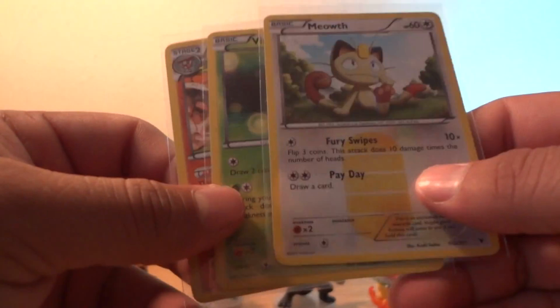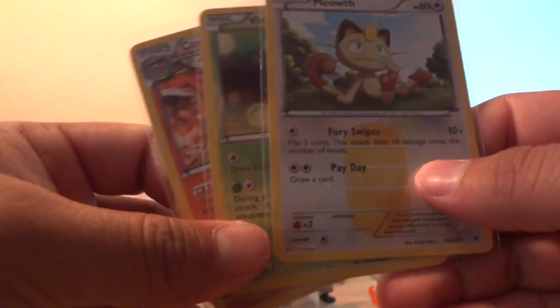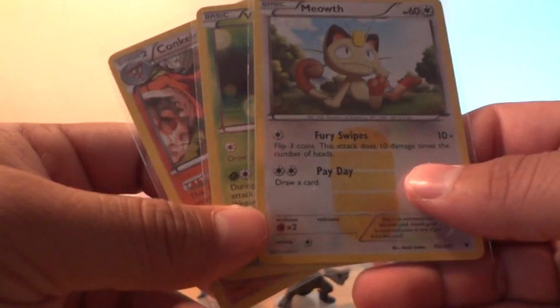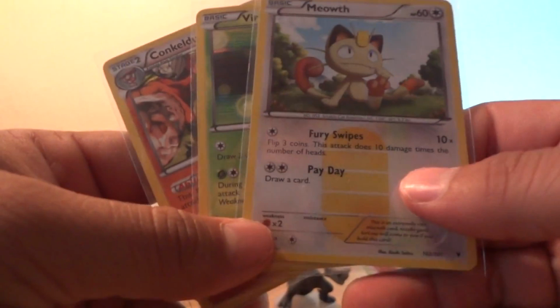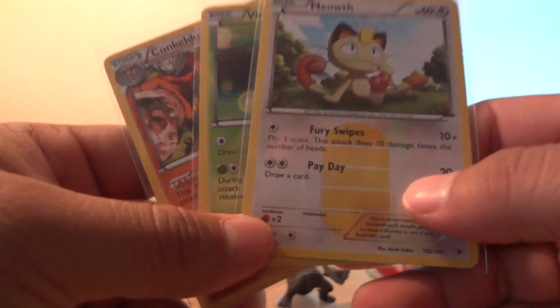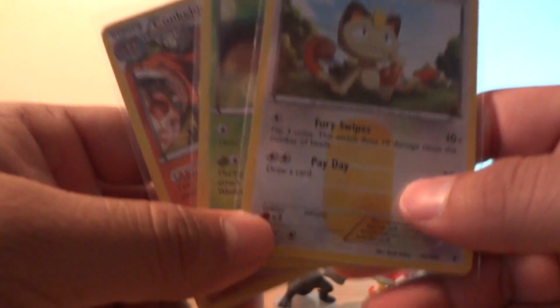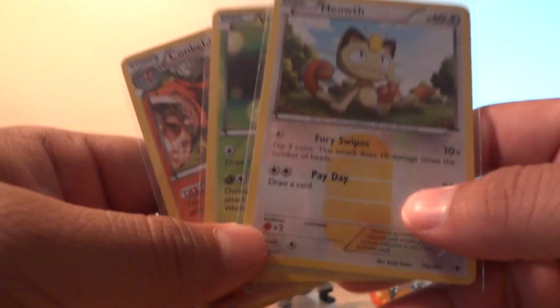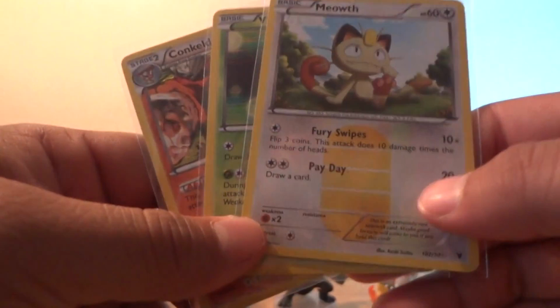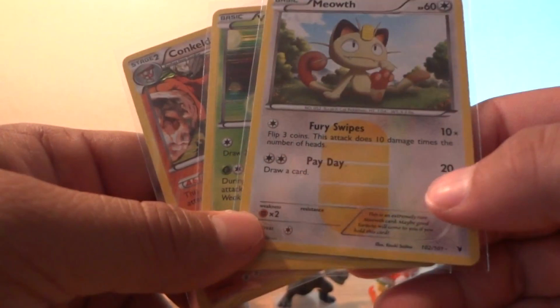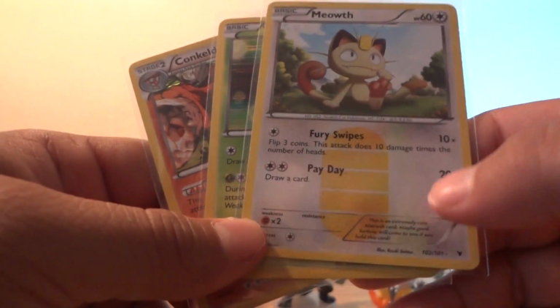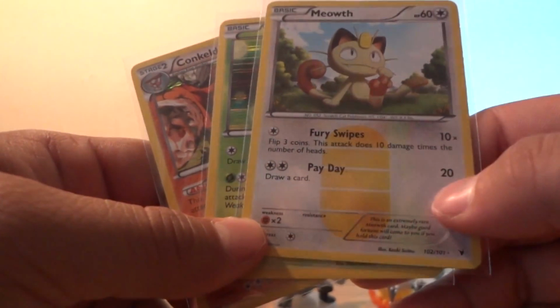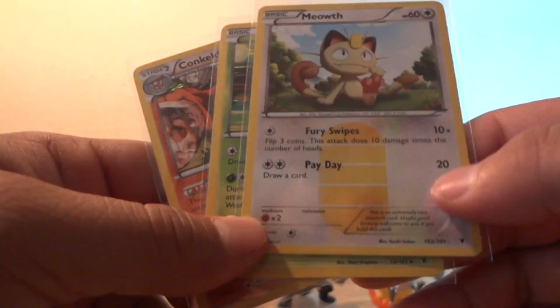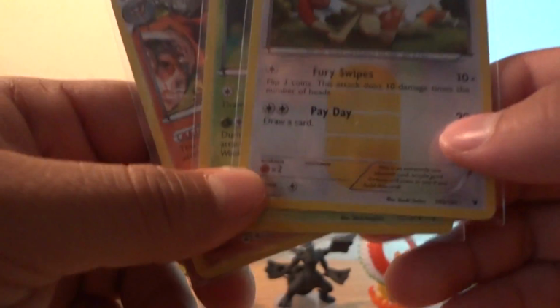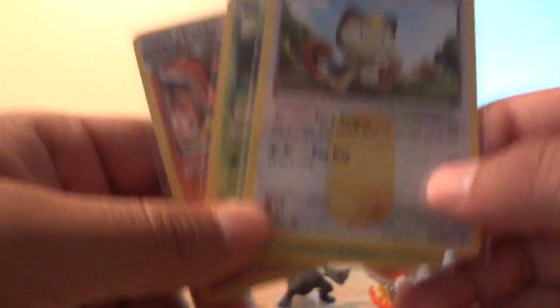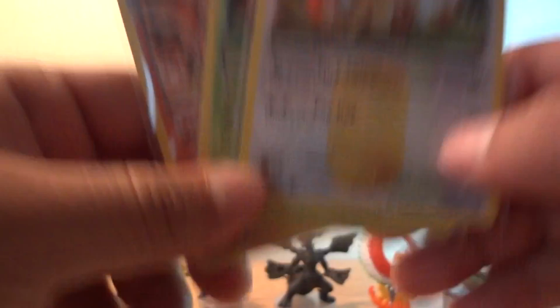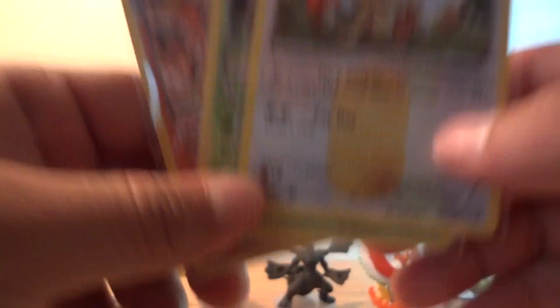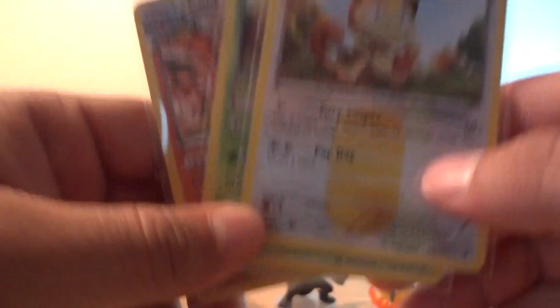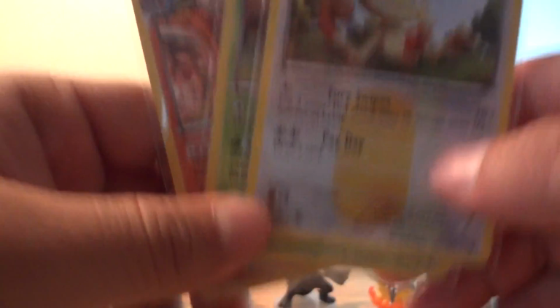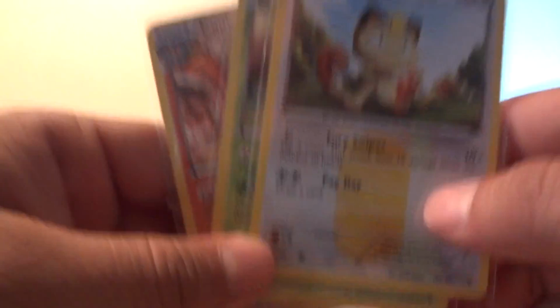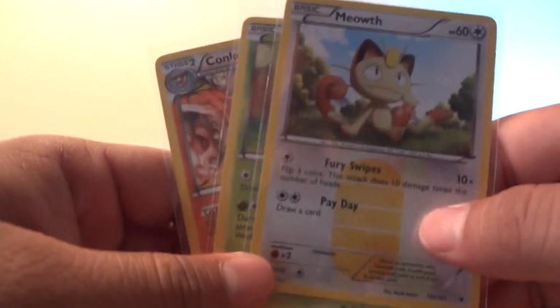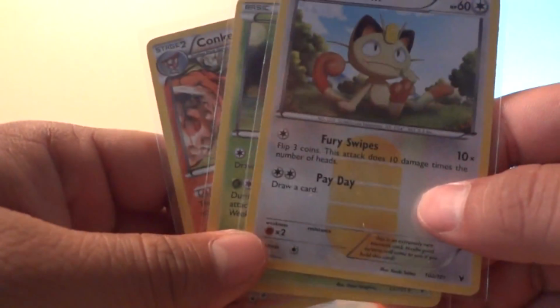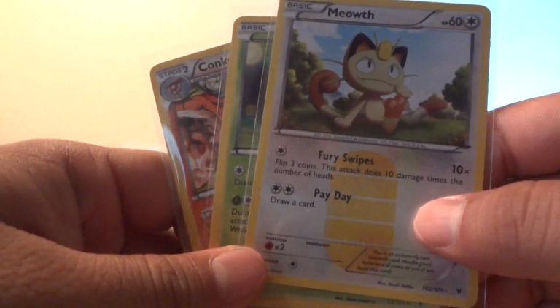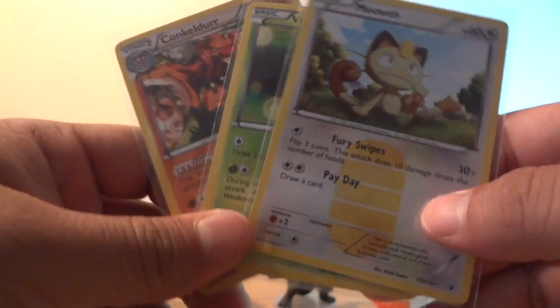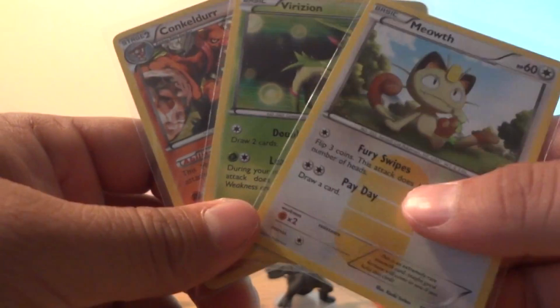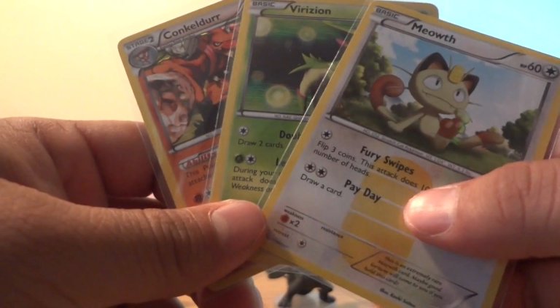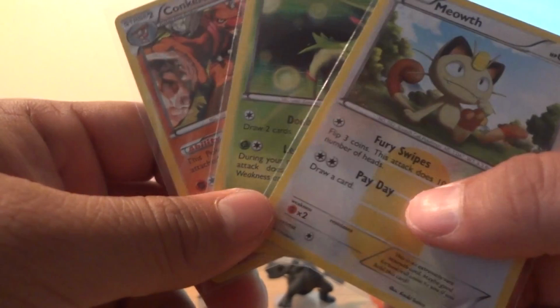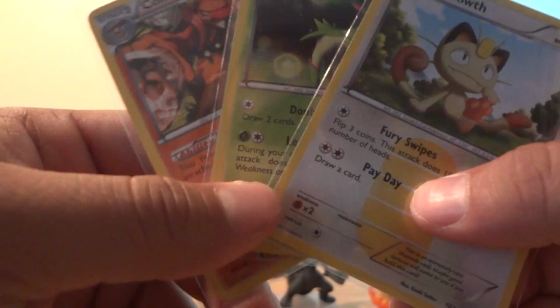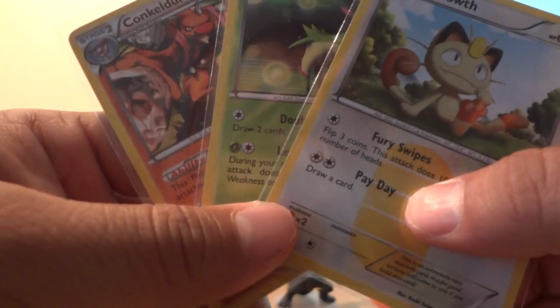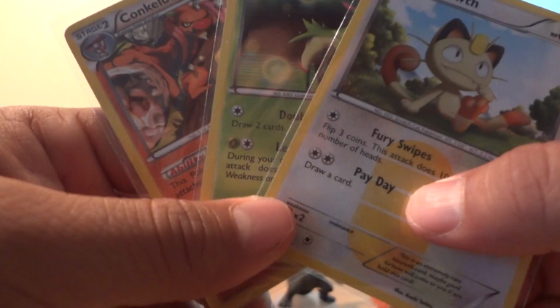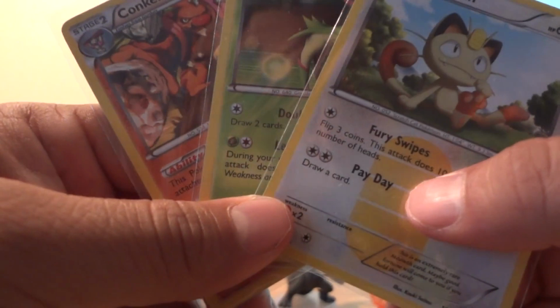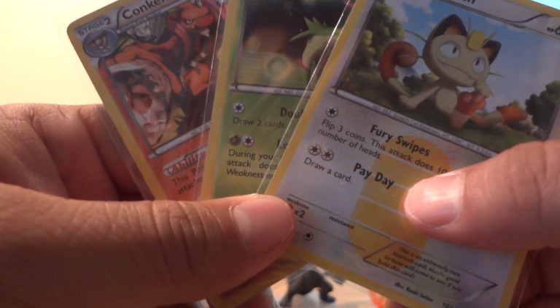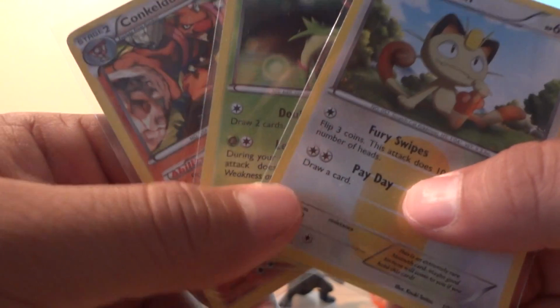Good pulls overall — two holos and a secret rare Meowth. Good pulls! Thank you guys for watching, and bye!